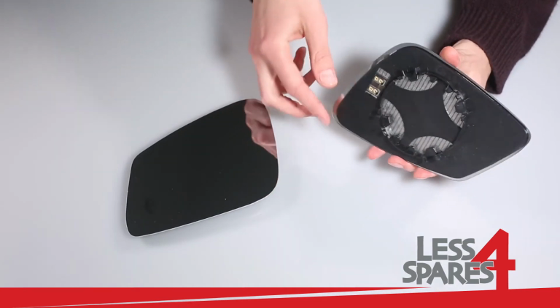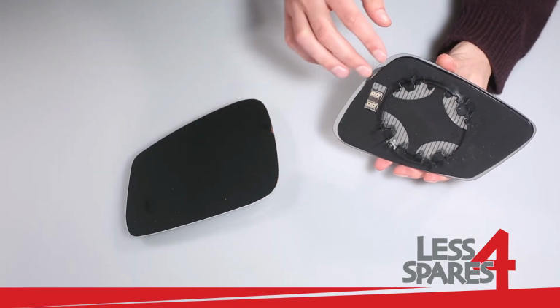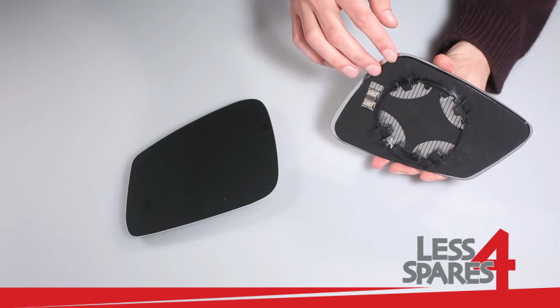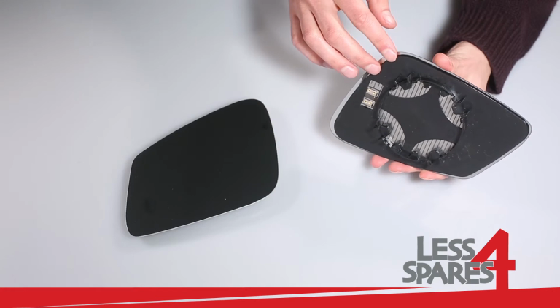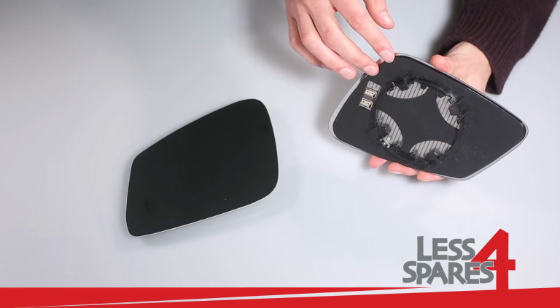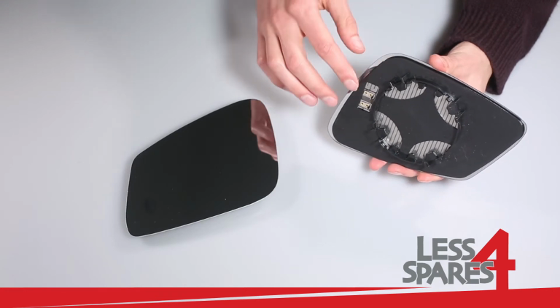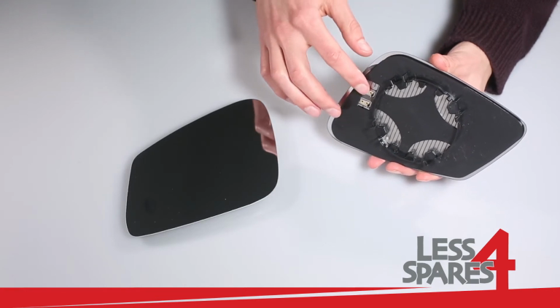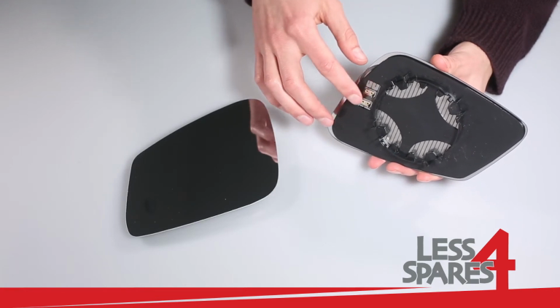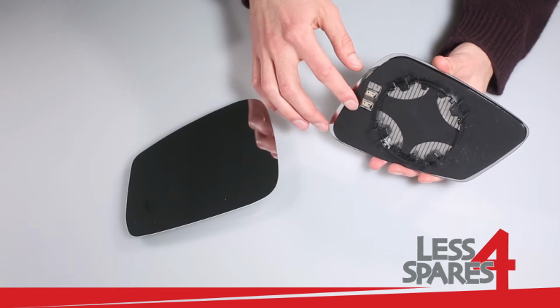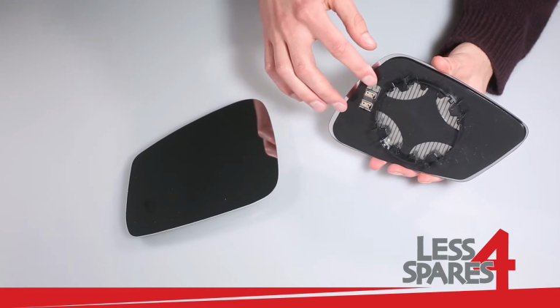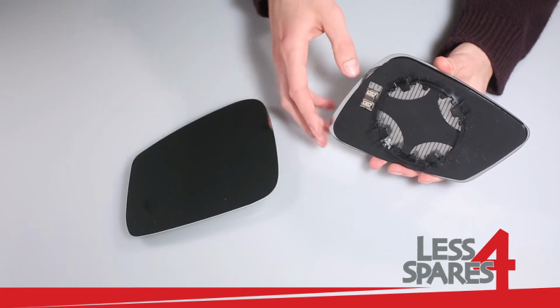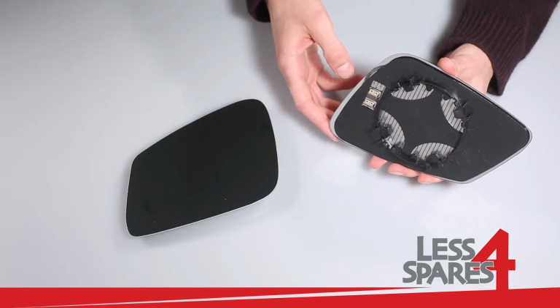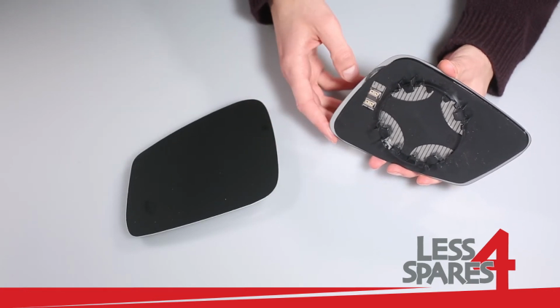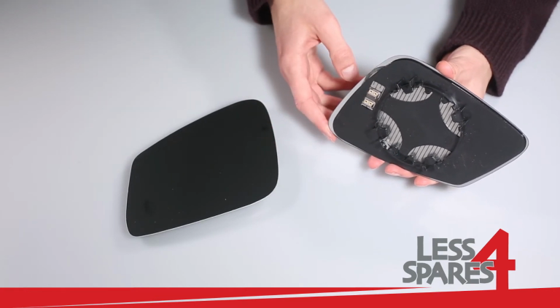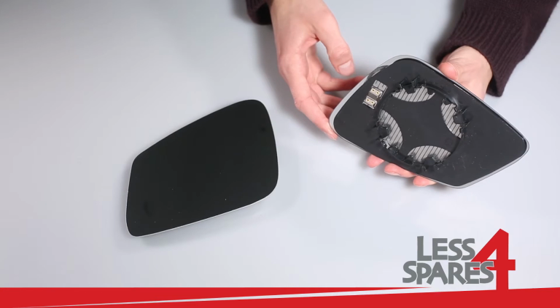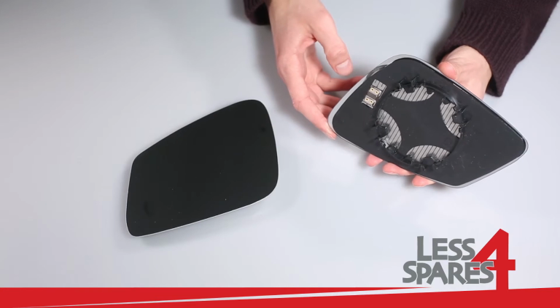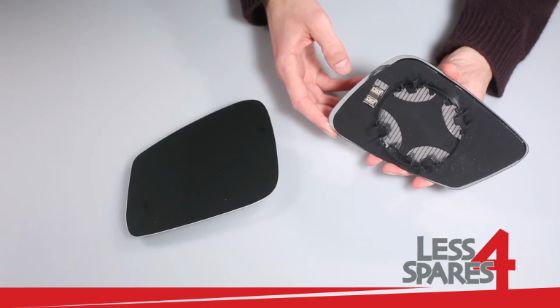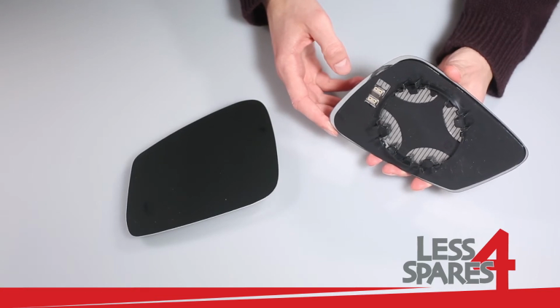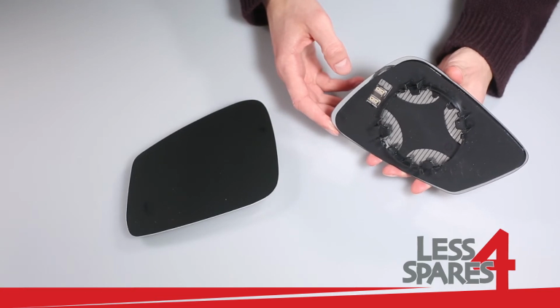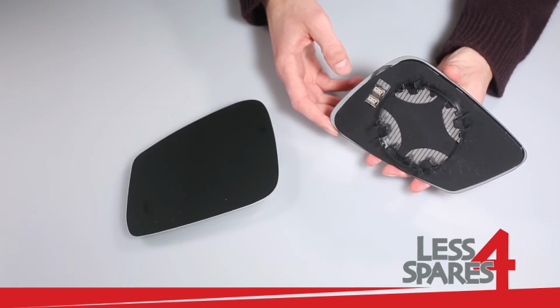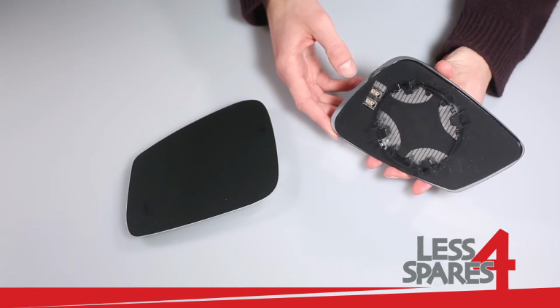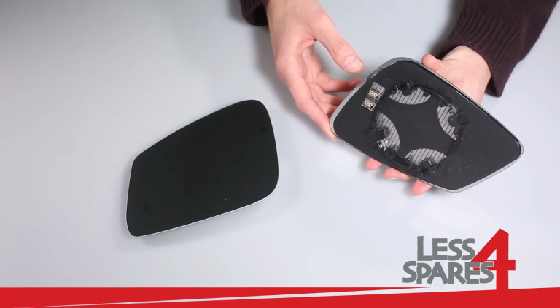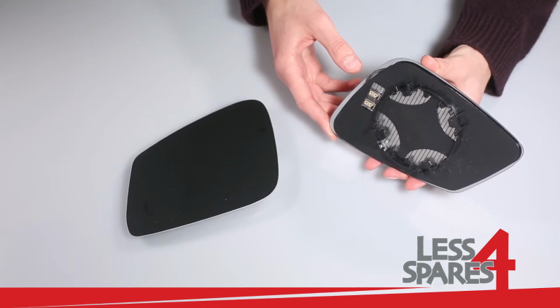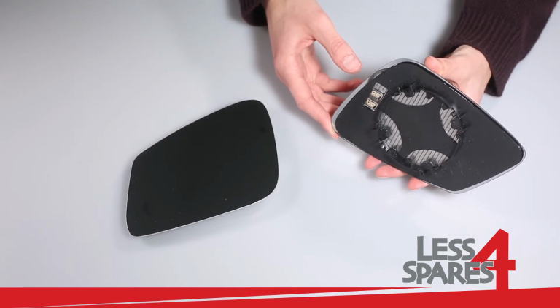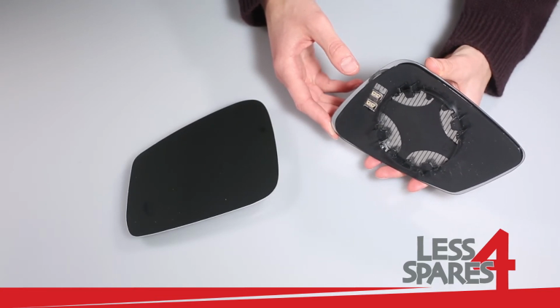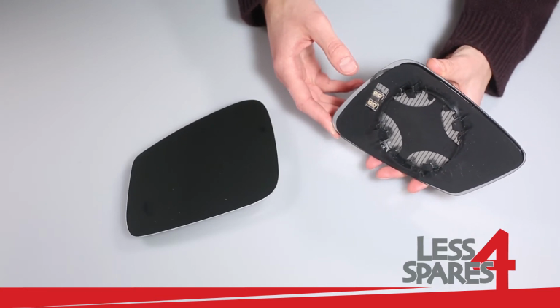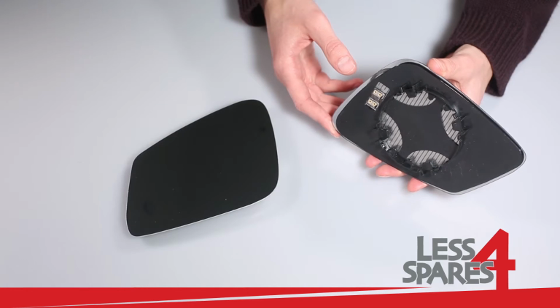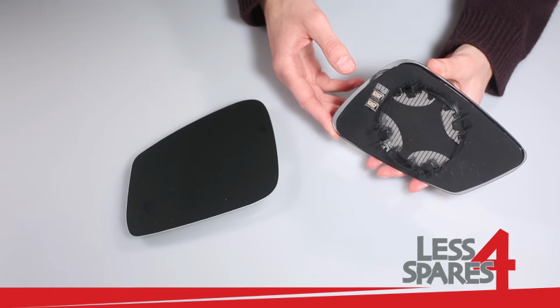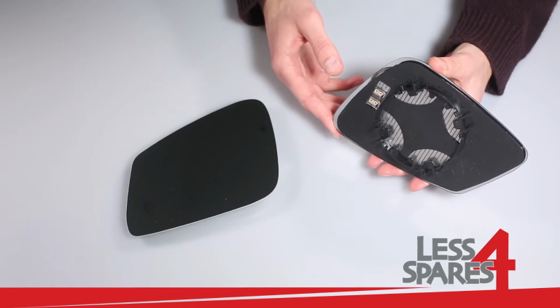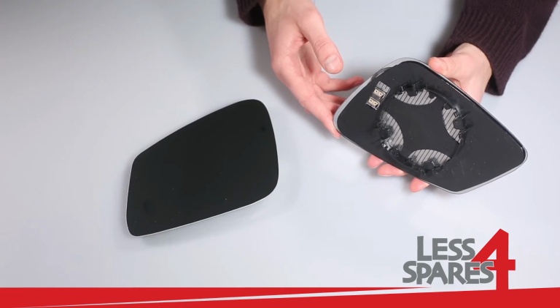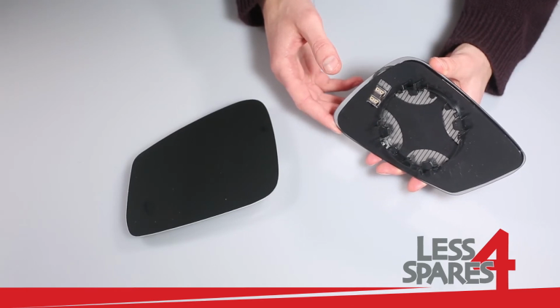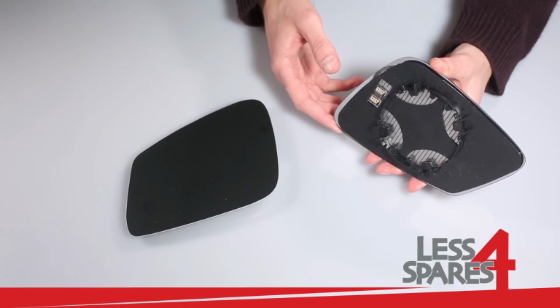The mirror has a plastic plate with two heating terminals on the back. You just need to connect wires to the terminals. If your mirror is not heated it will also fit, in which case you do not need to connect anything.